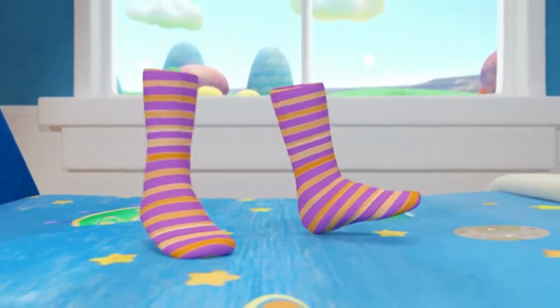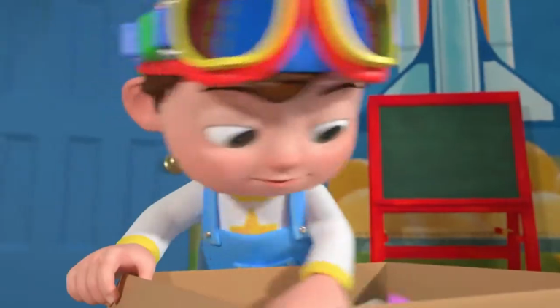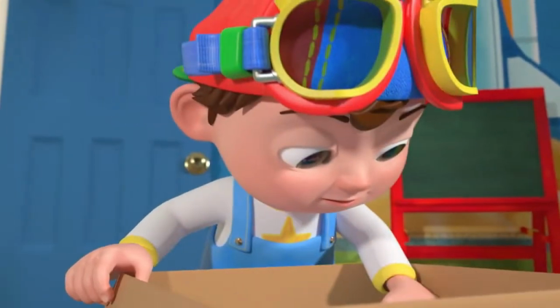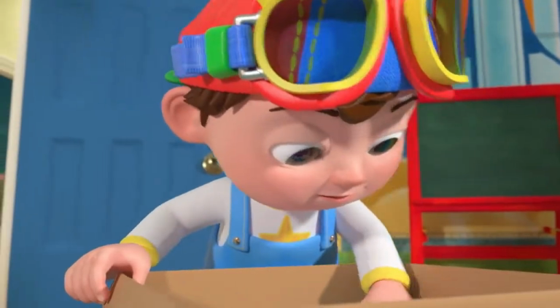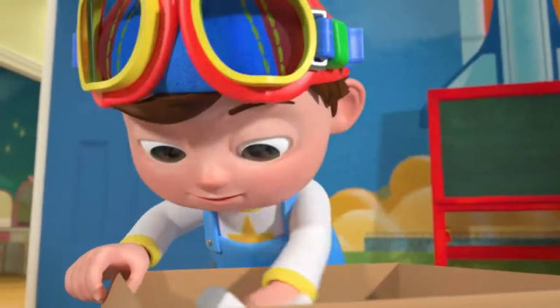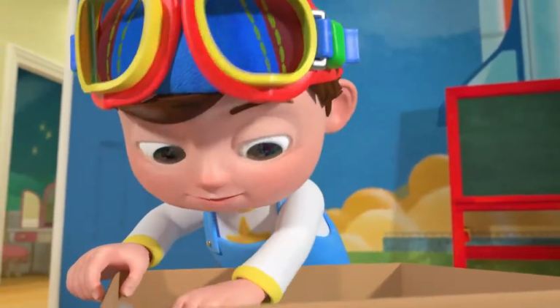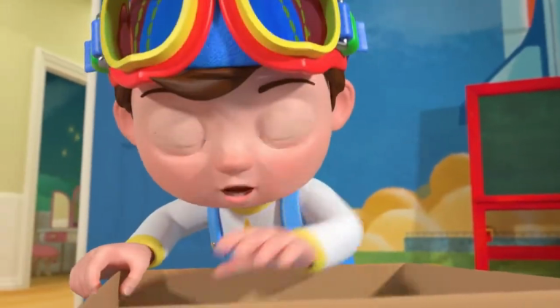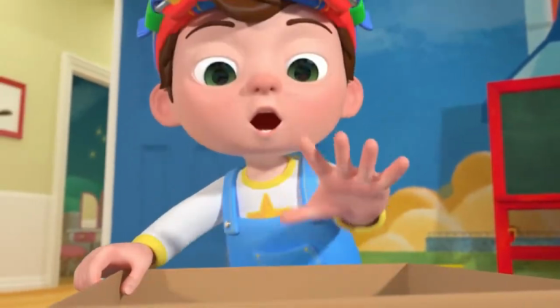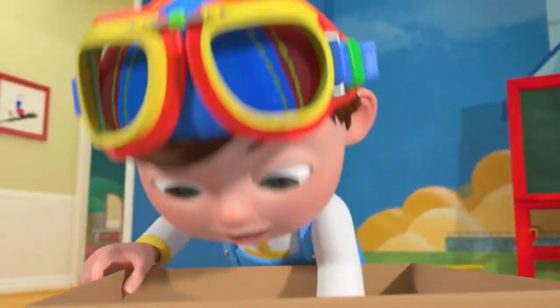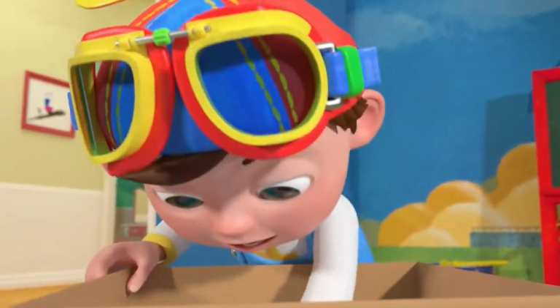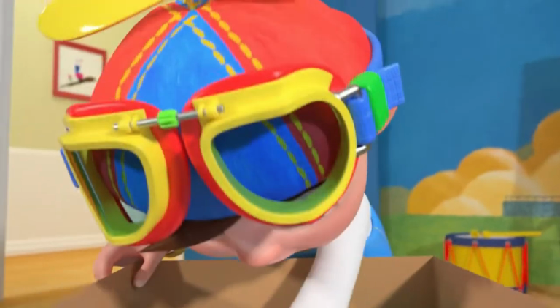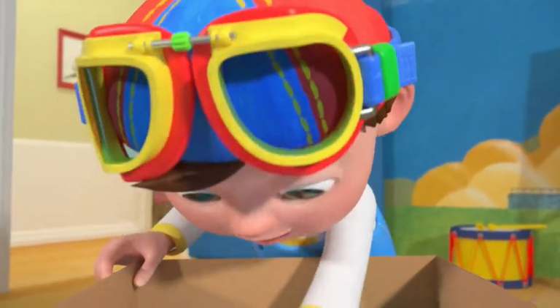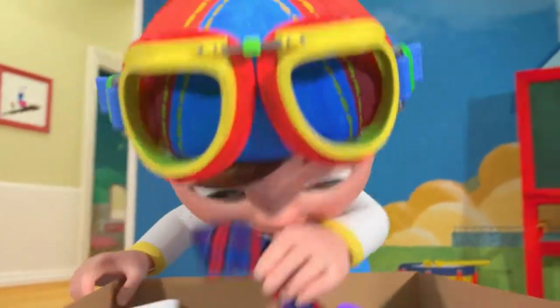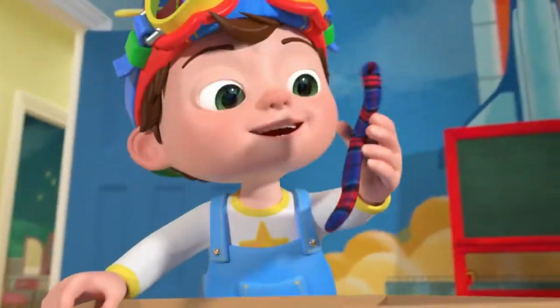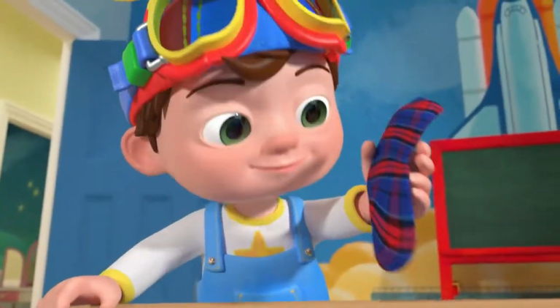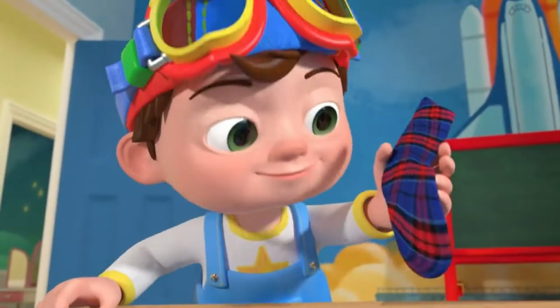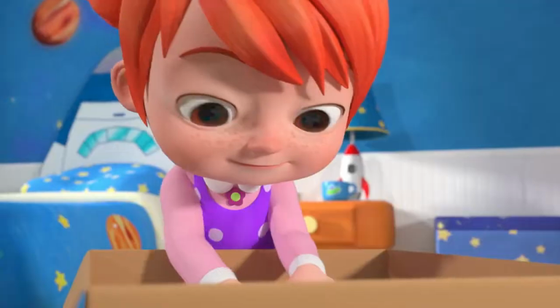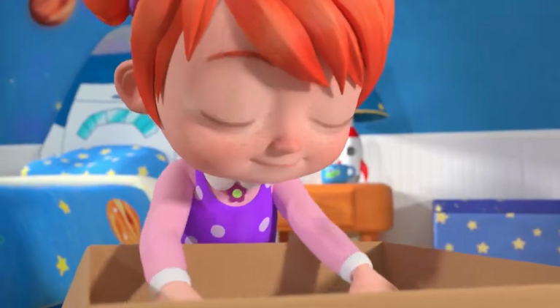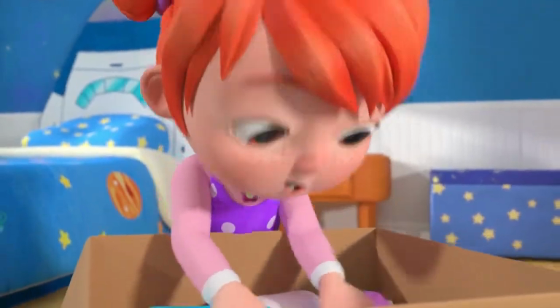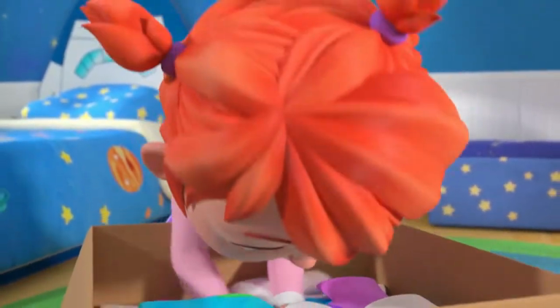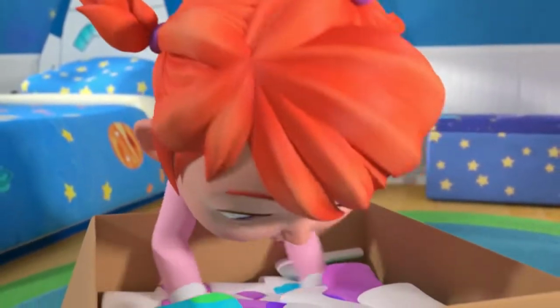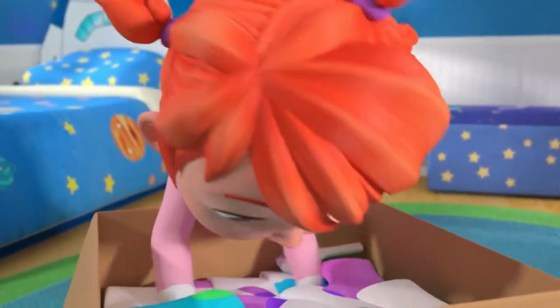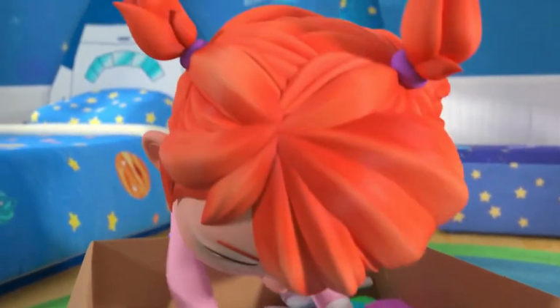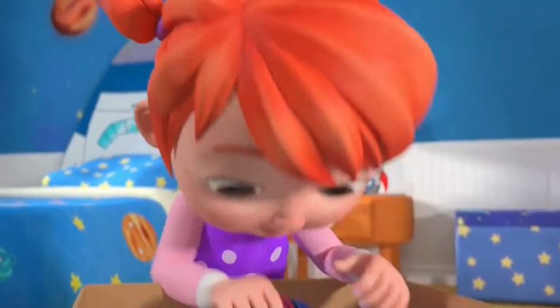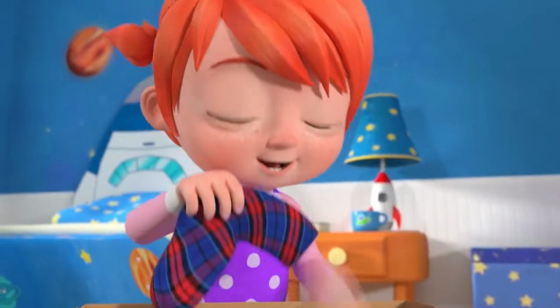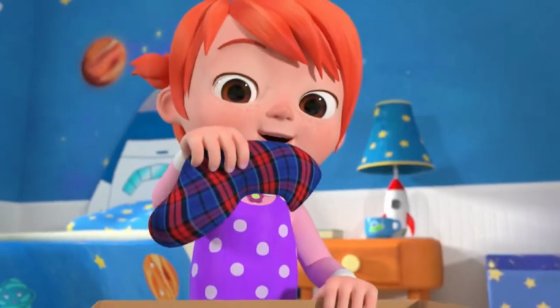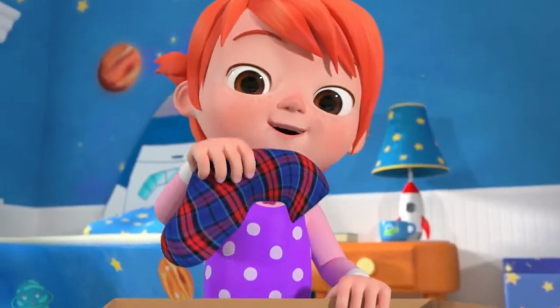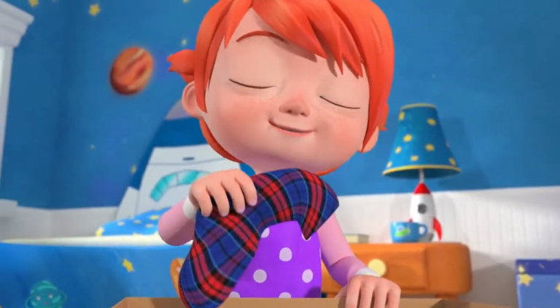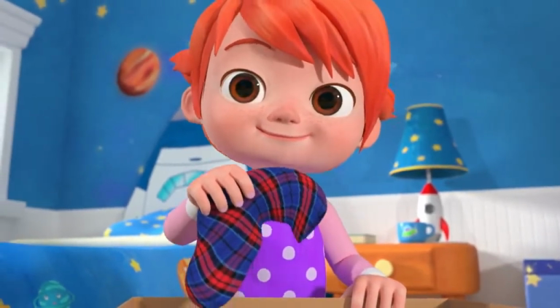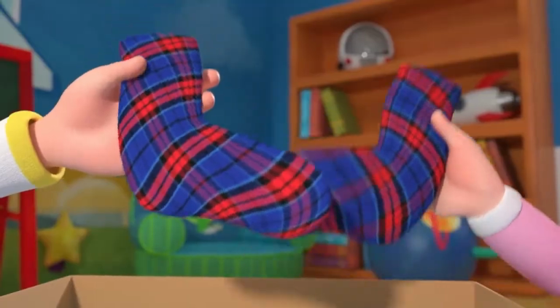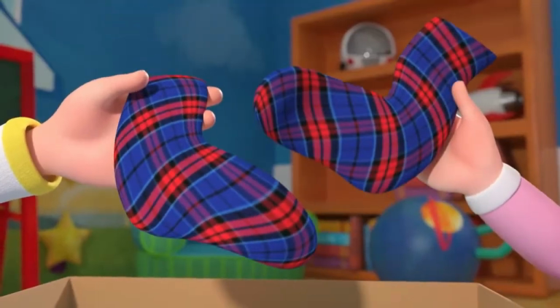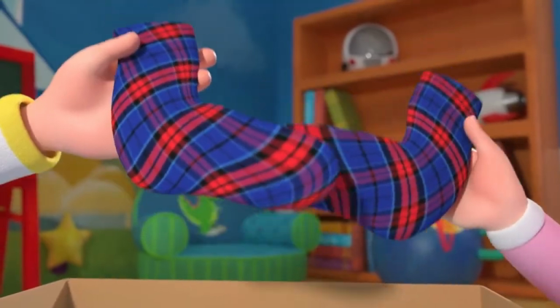I found a sock and it makes me glad, it's red and blue in plaid. We'll look through the box till we find a match for red and blue in plaid.